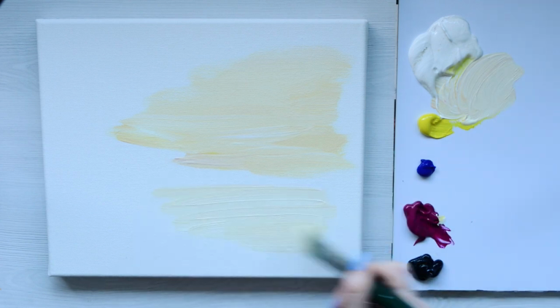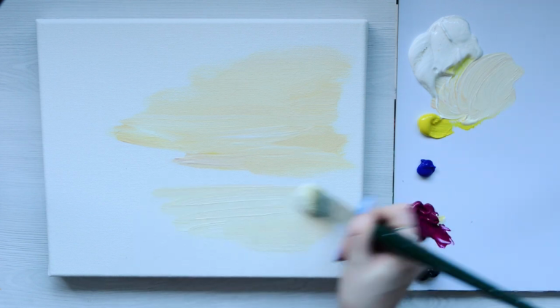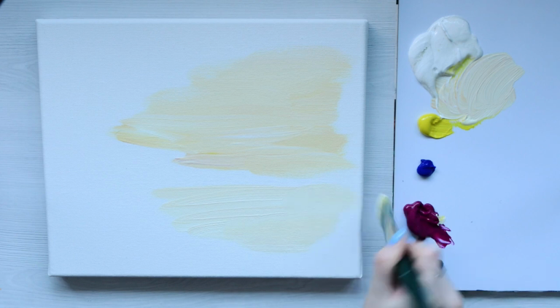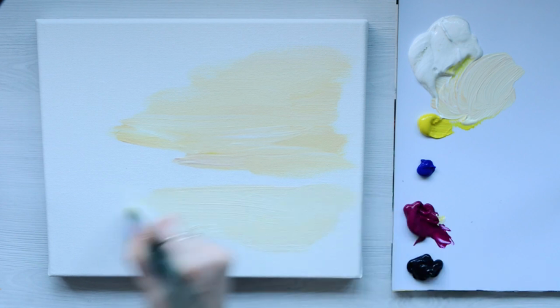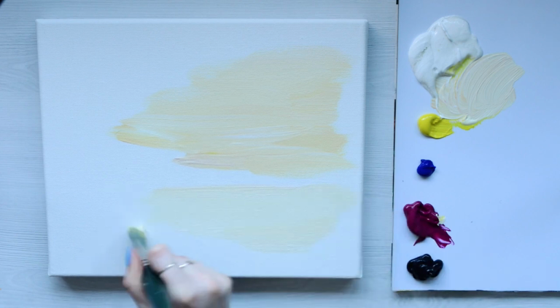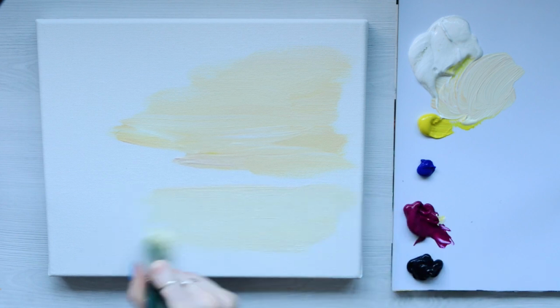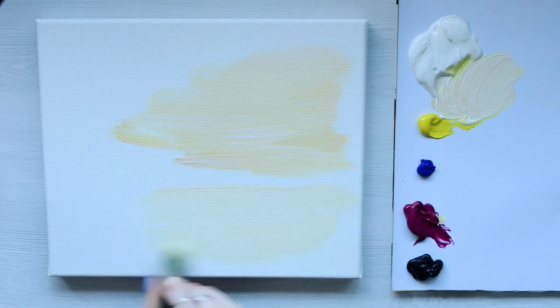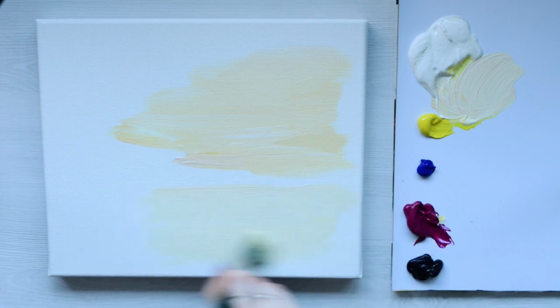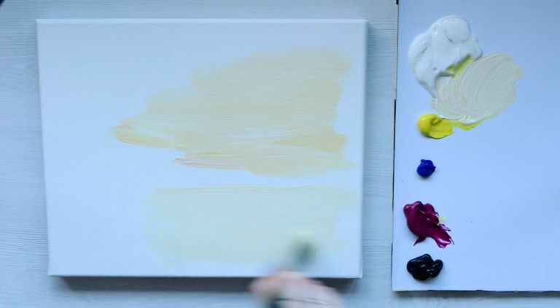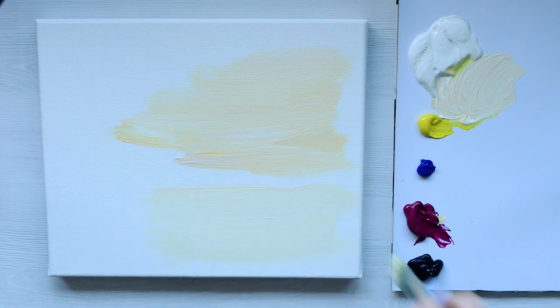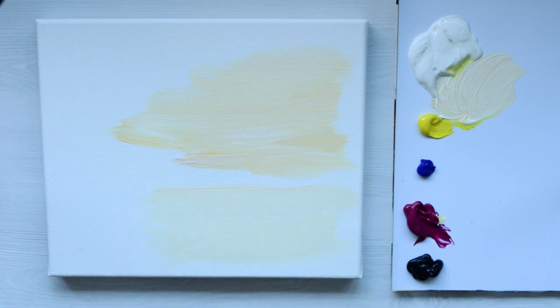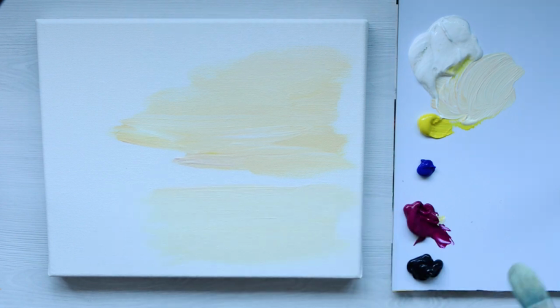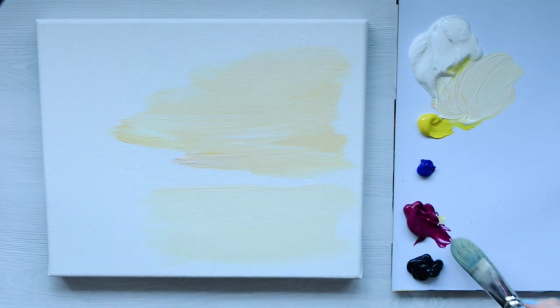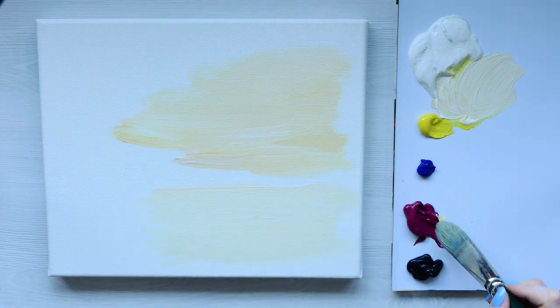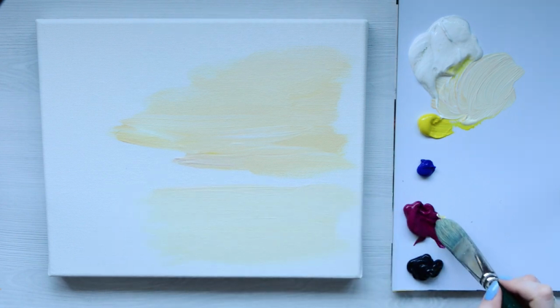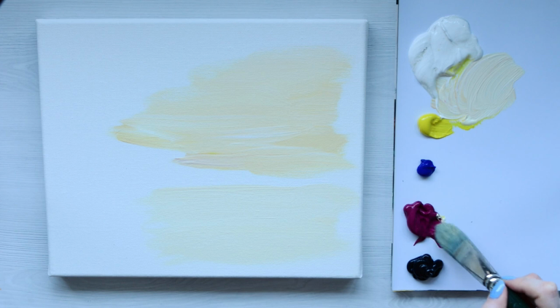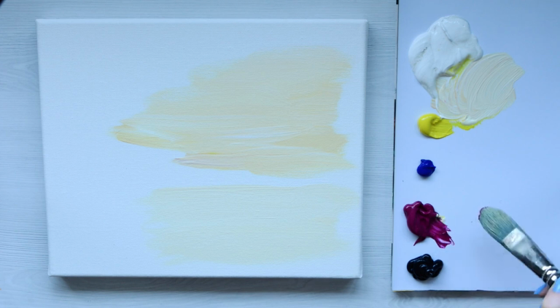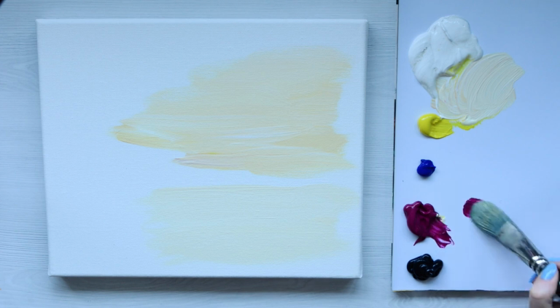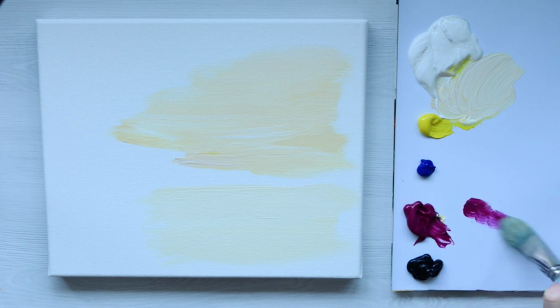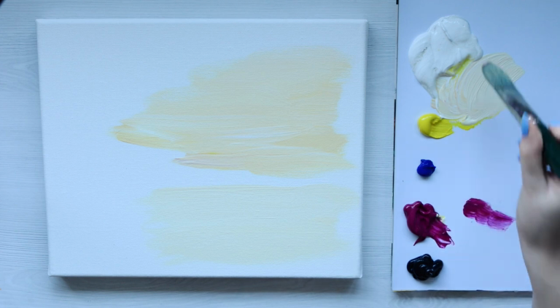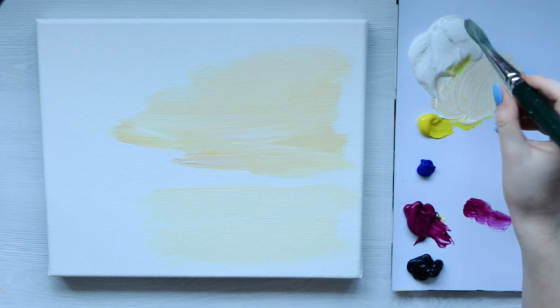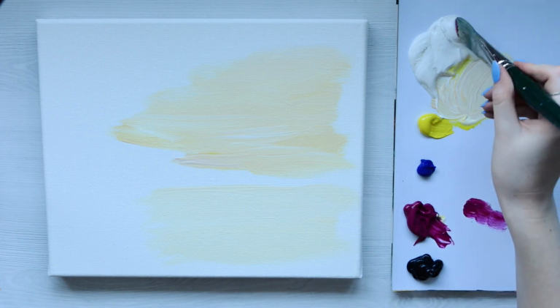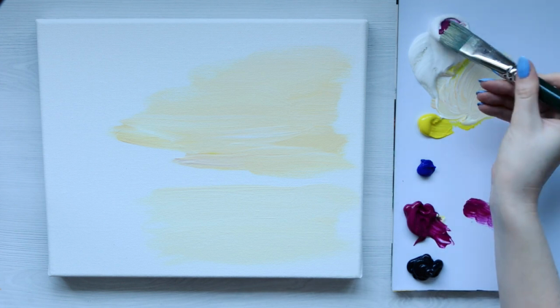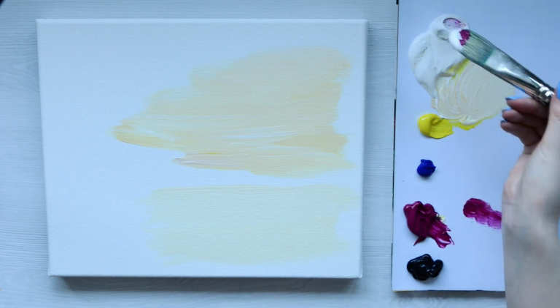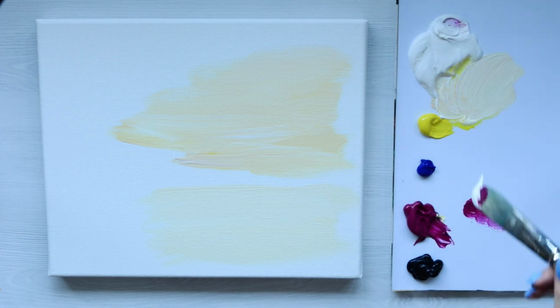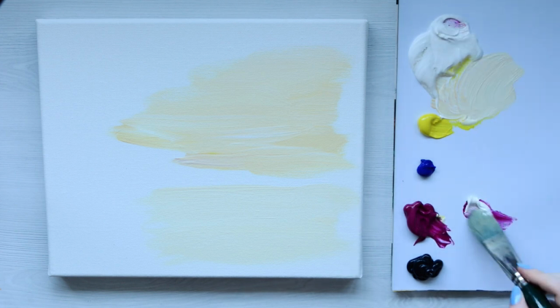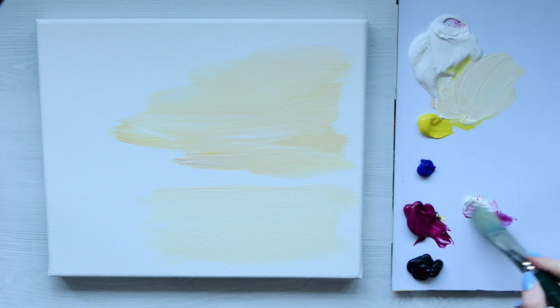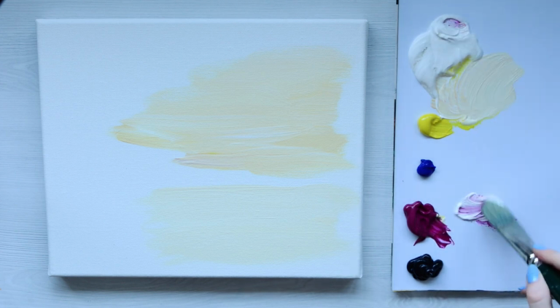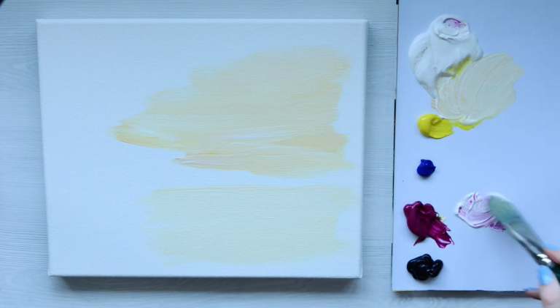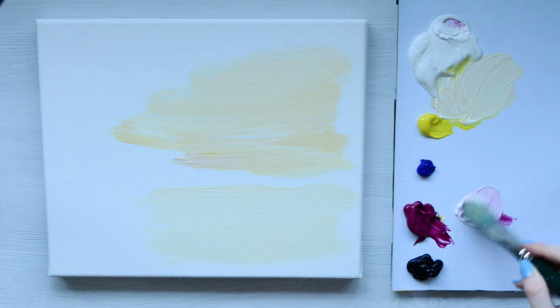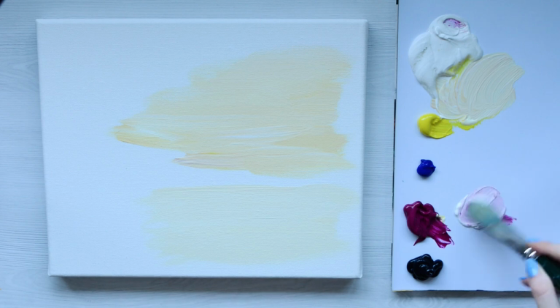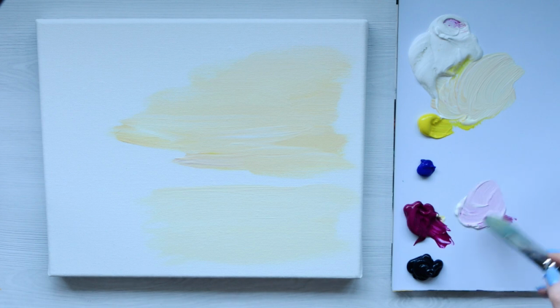Because it's going to be a reflection with water, we want to have color in the sky and then a reflection as well. So now I'm just going to add some pinky hues into that and blend that through a little bit.